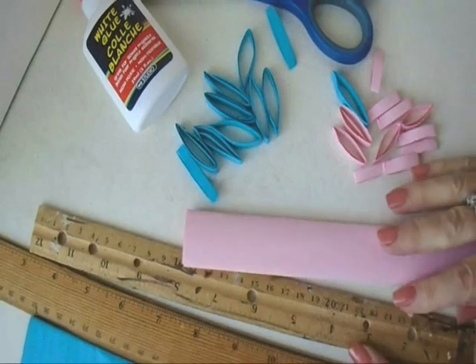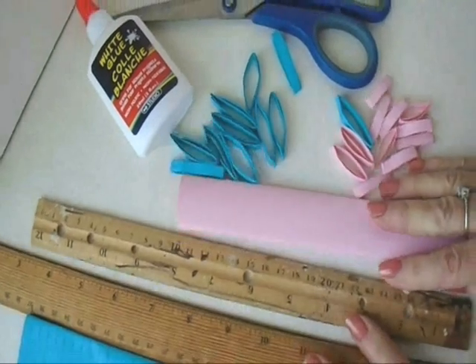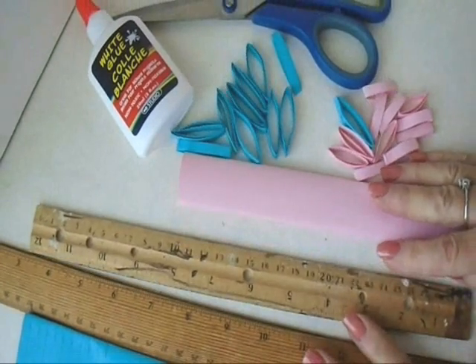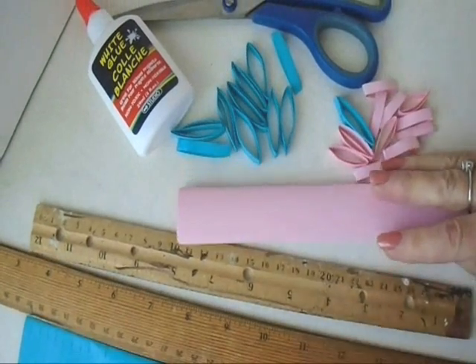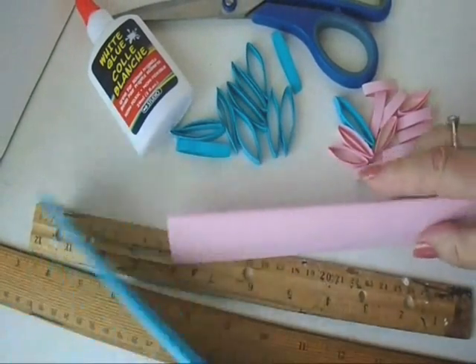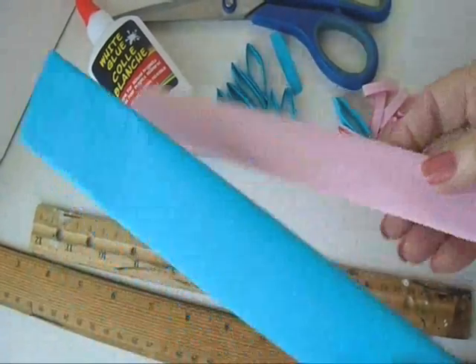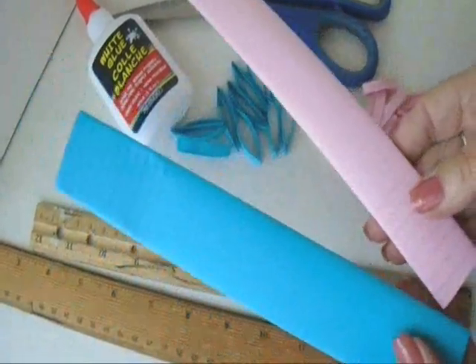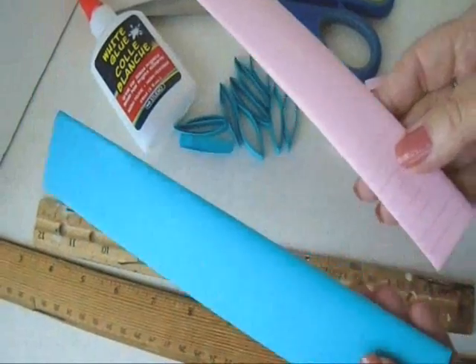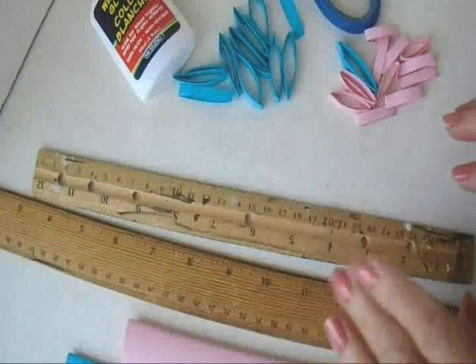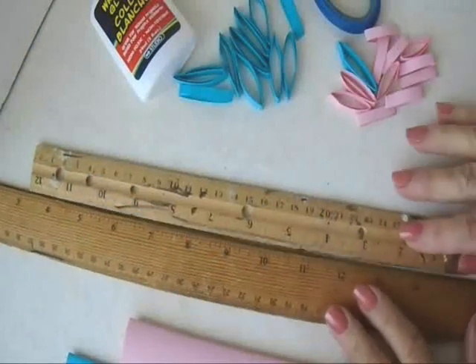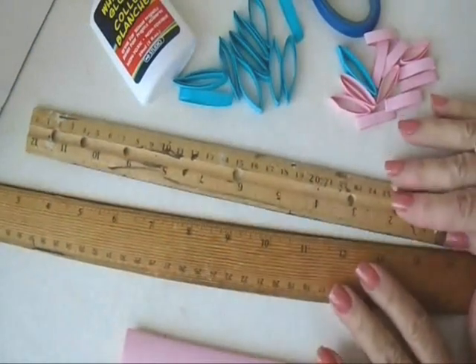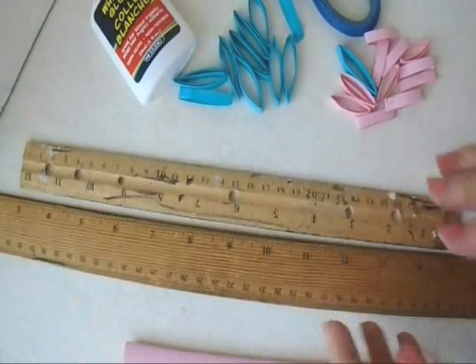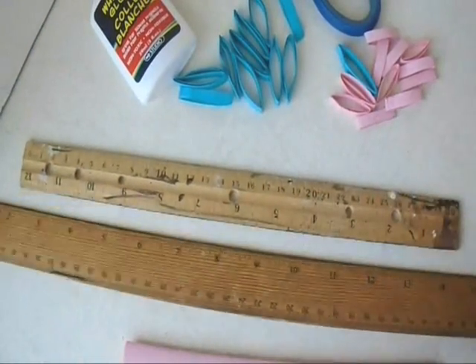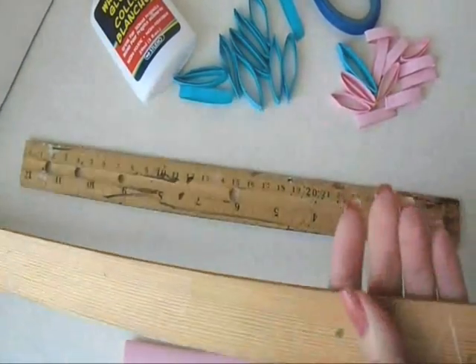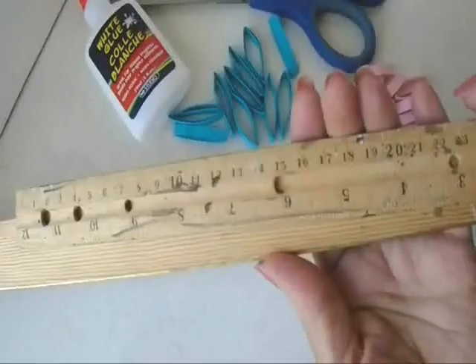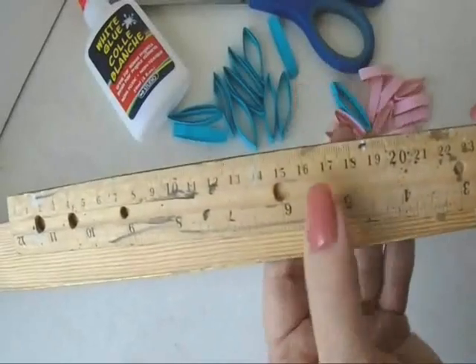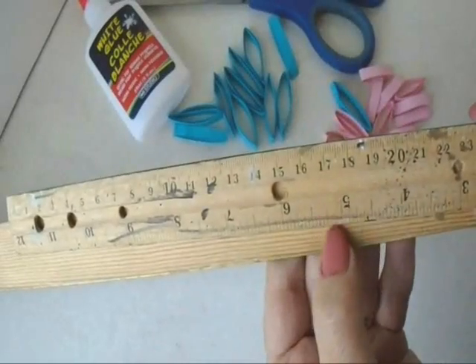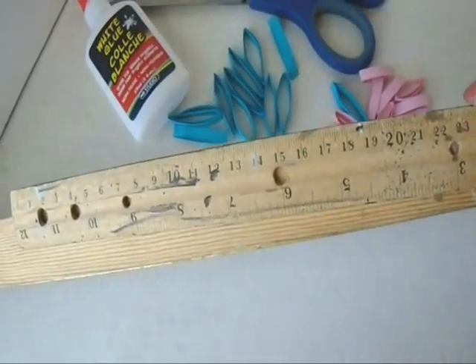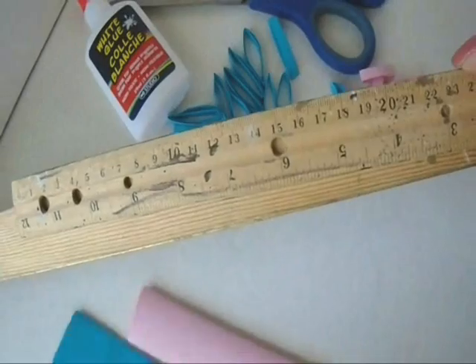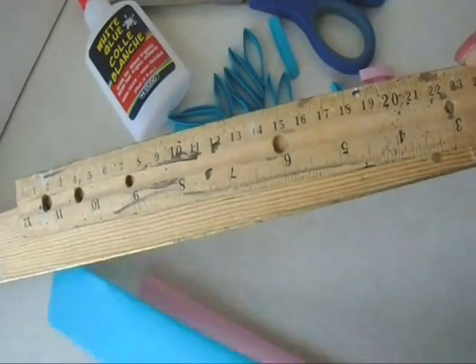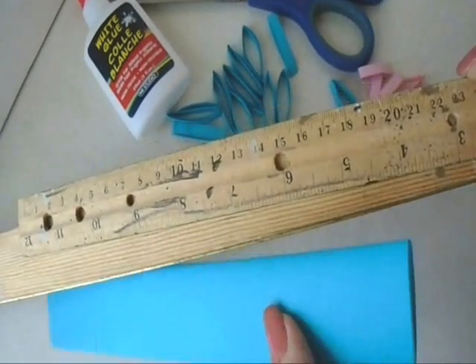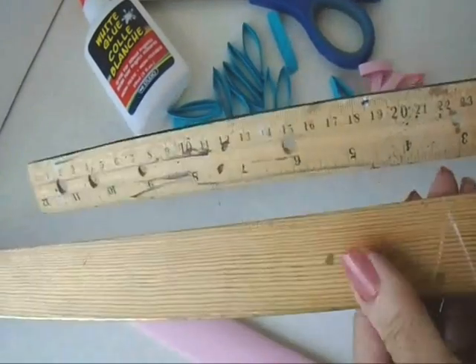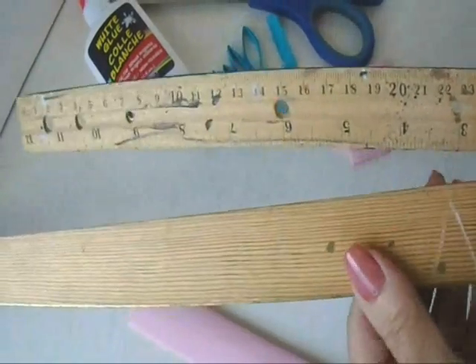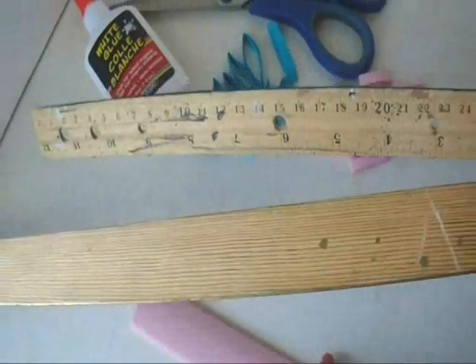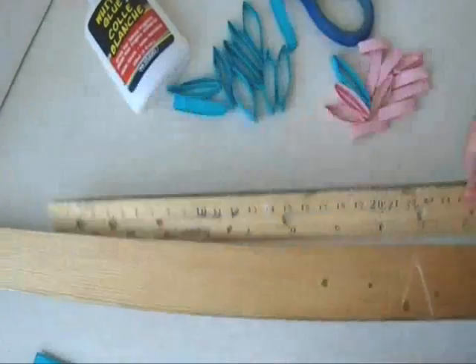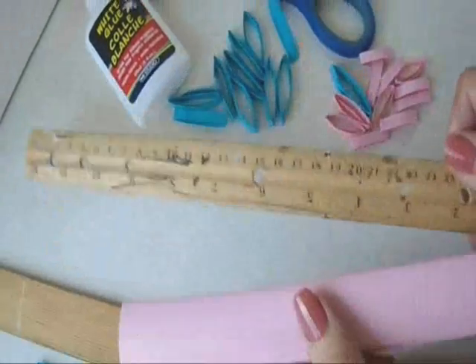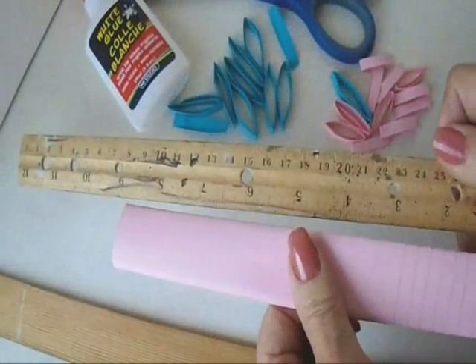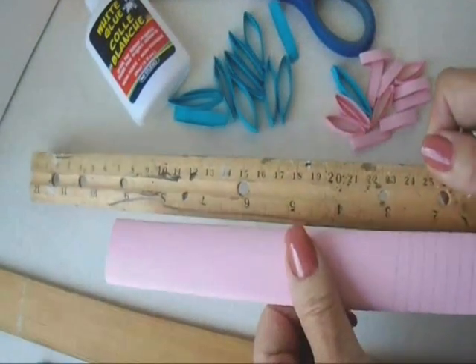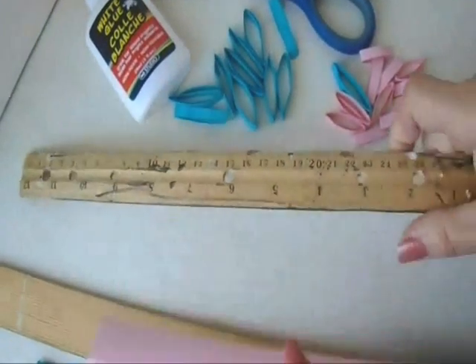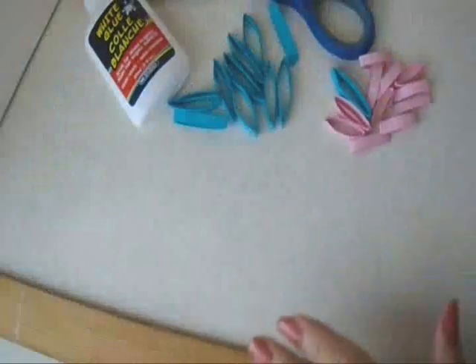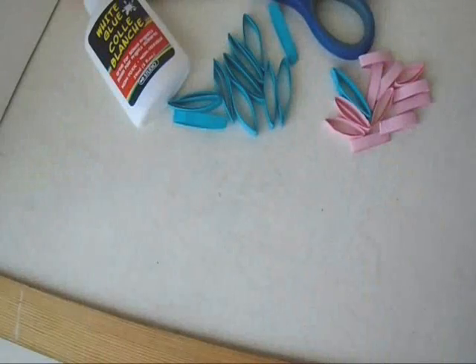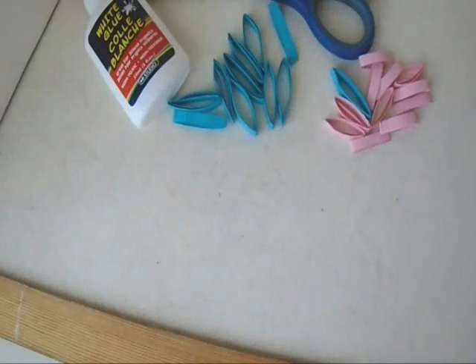To make these pendants, I started out with two different colors of paper, and I have two sizes of rulers. One is wider than the other, so I wound the blue around the widest ruler, and I wound the pink around the smallest ruler.